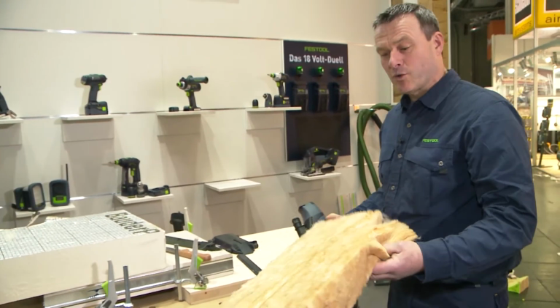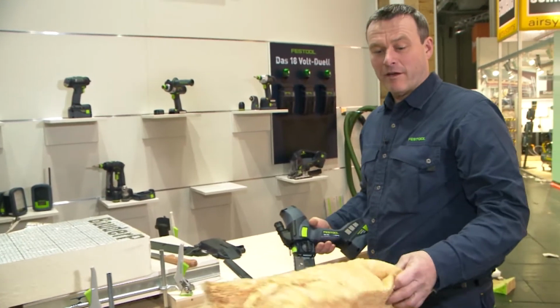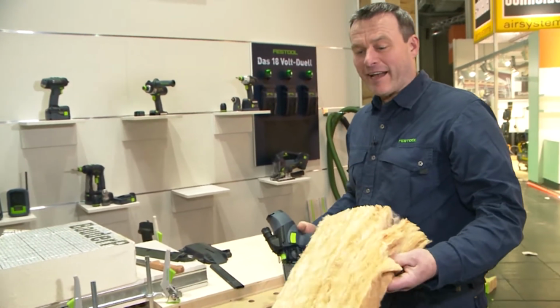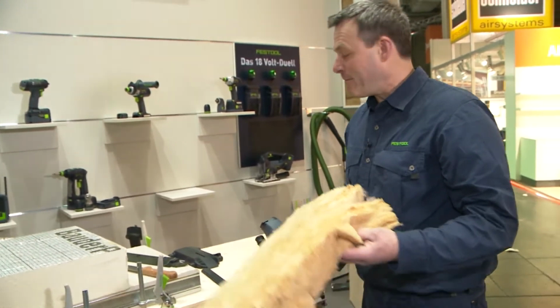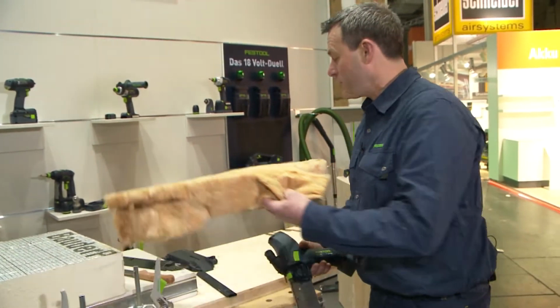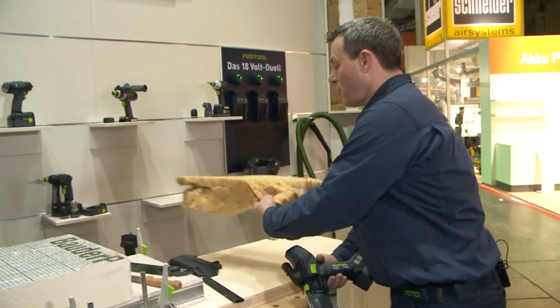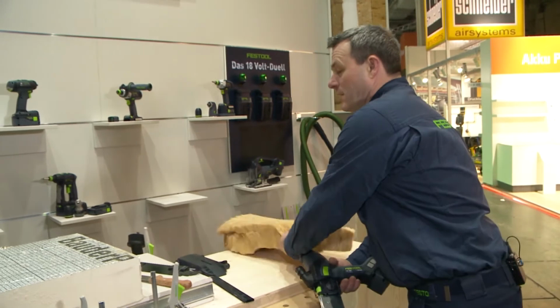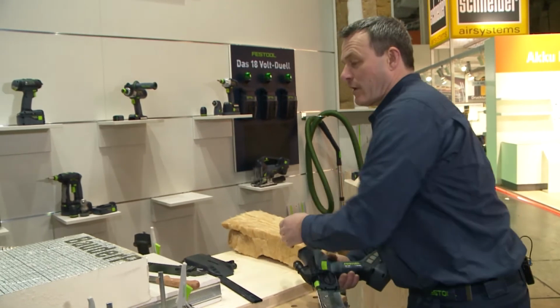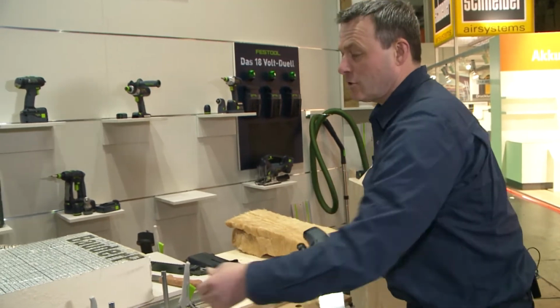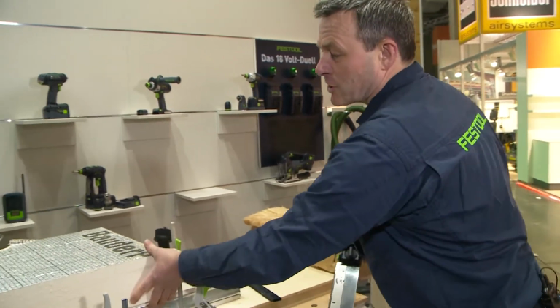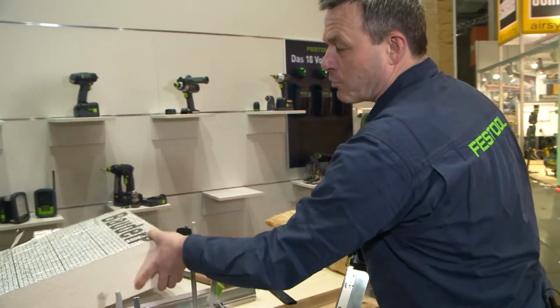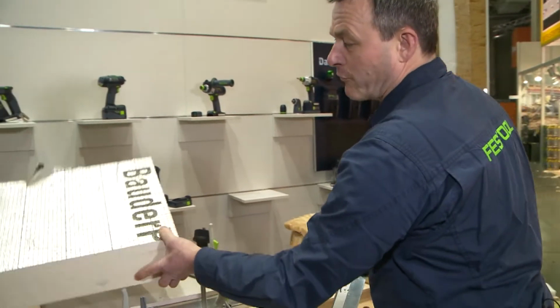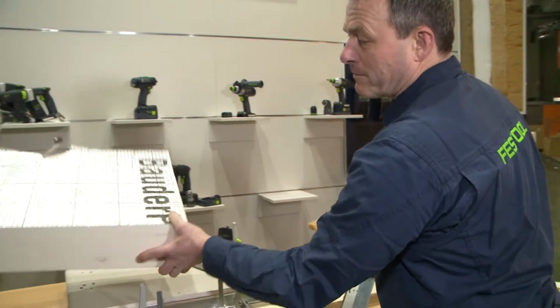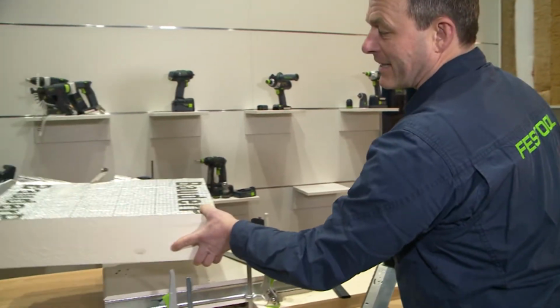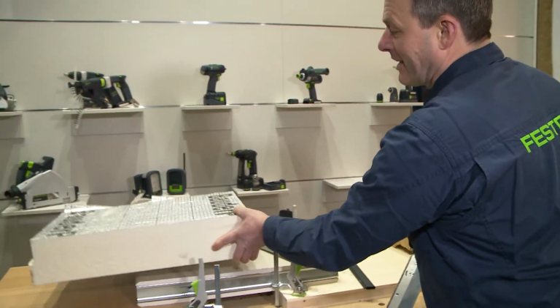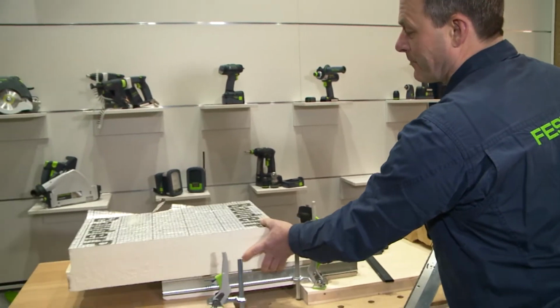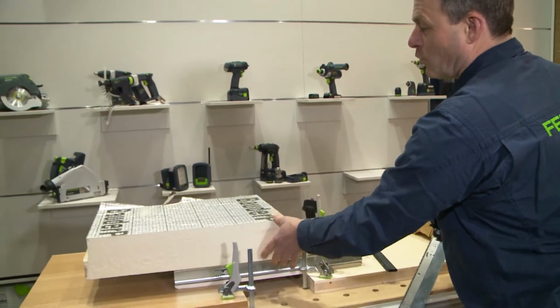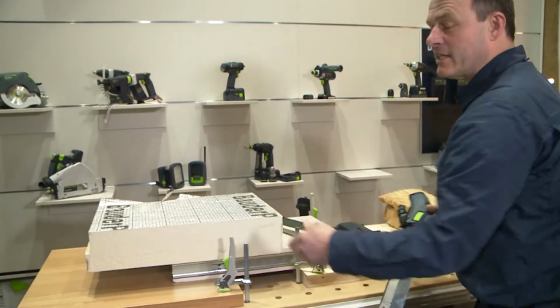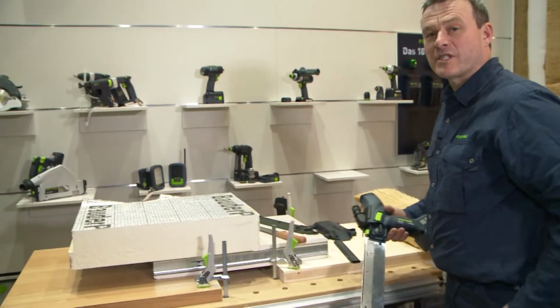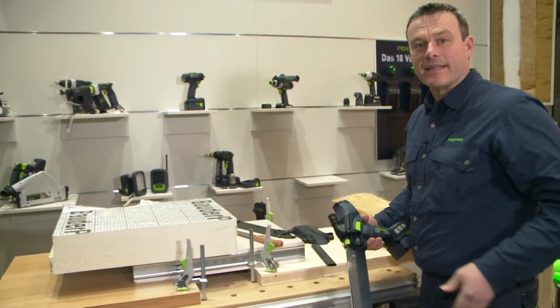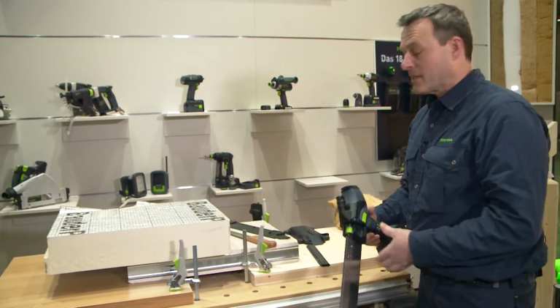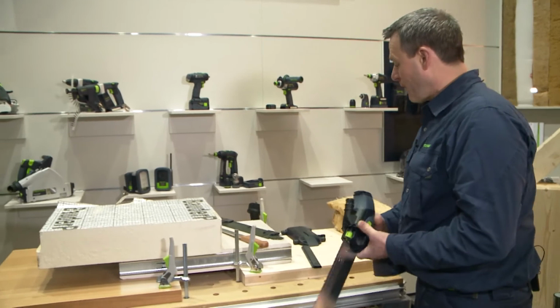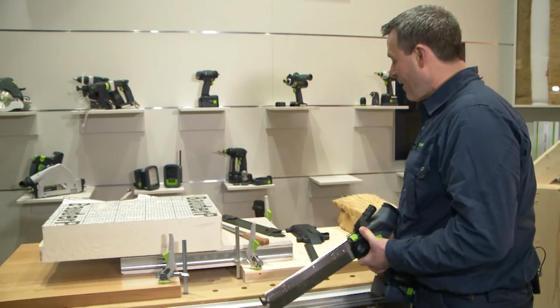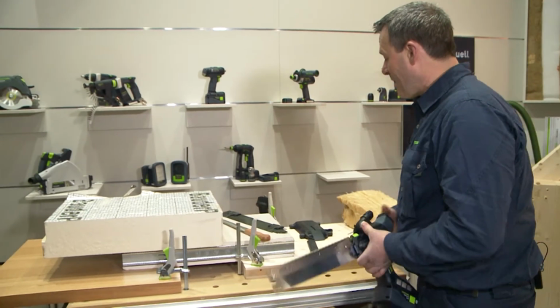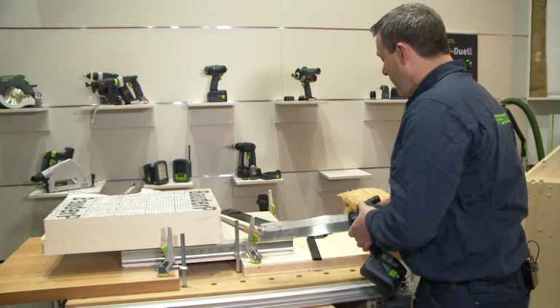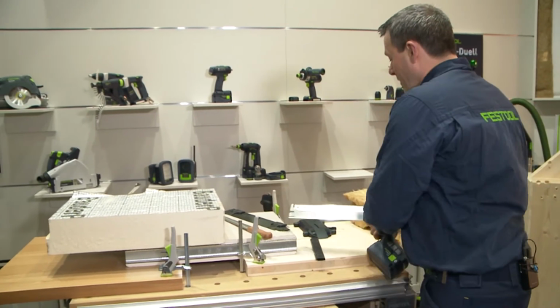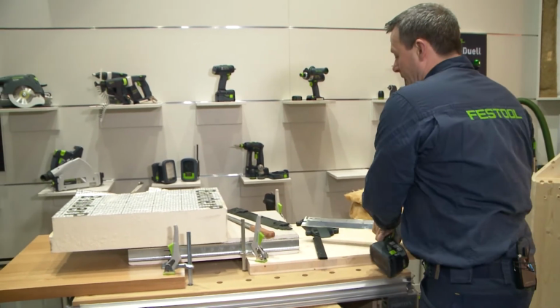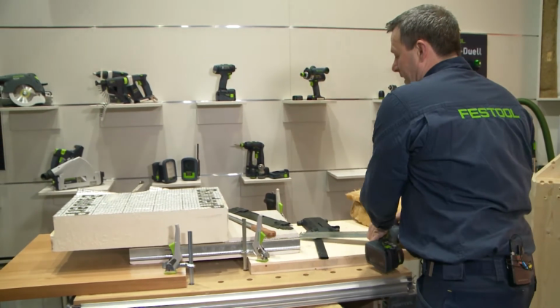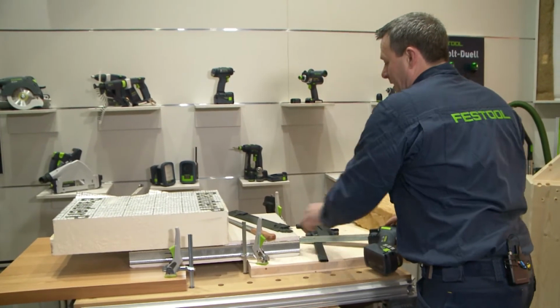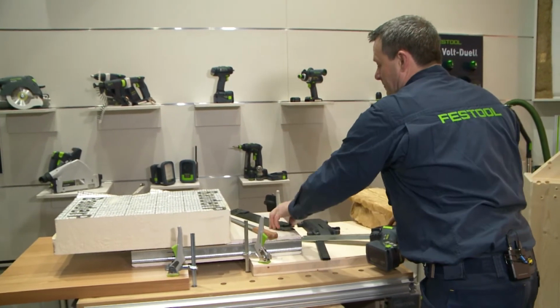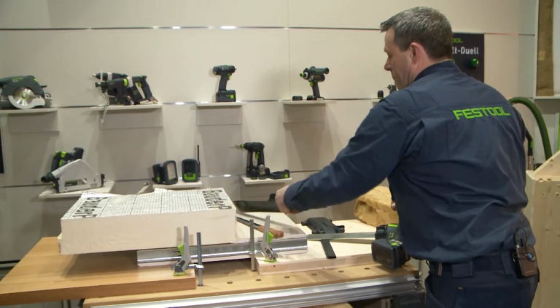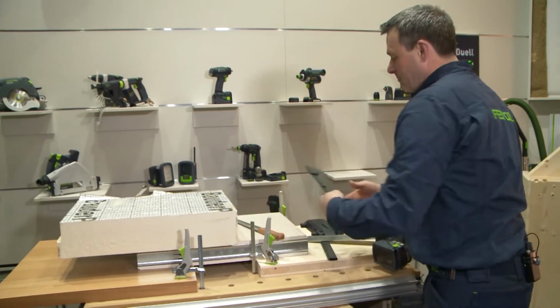Of course, not only do we have soft pieces like this, but also foam materials. To cut and process them, we have a saw blade with alternate teeth.